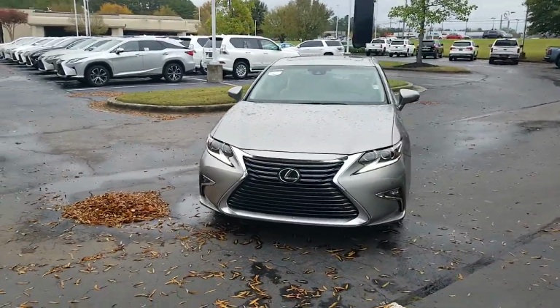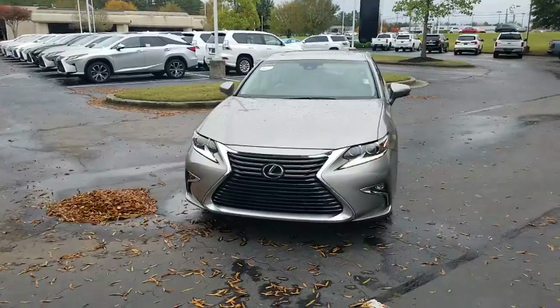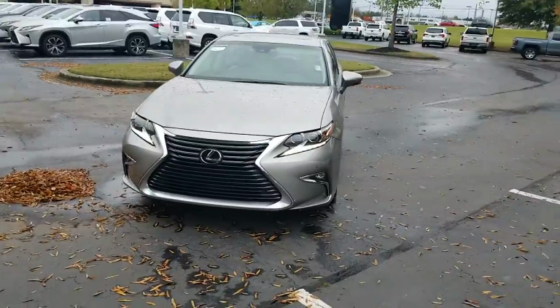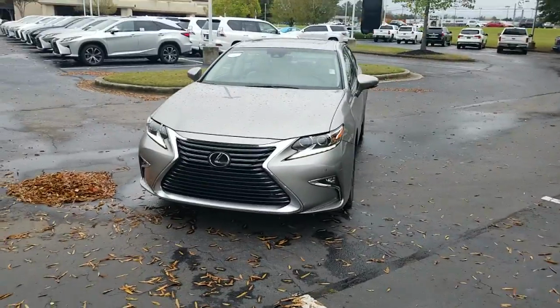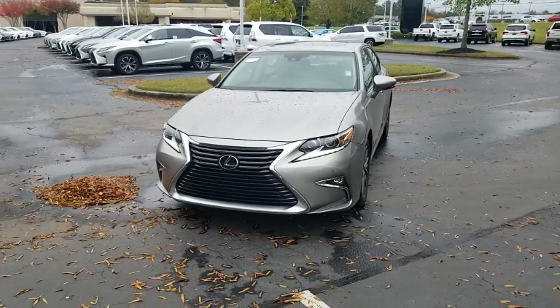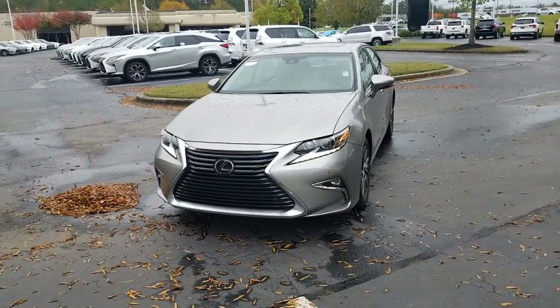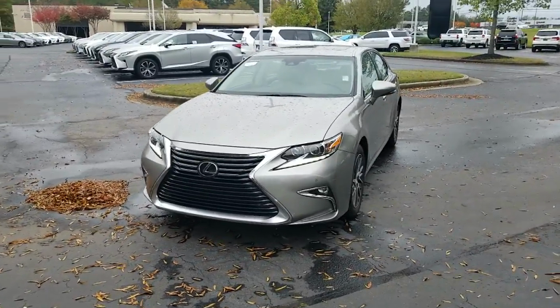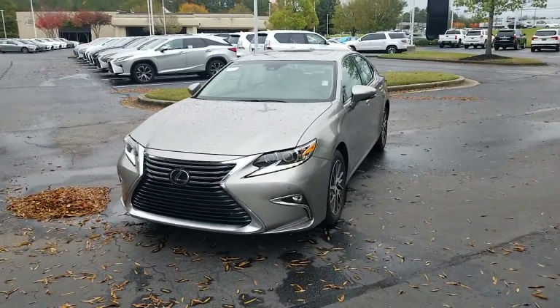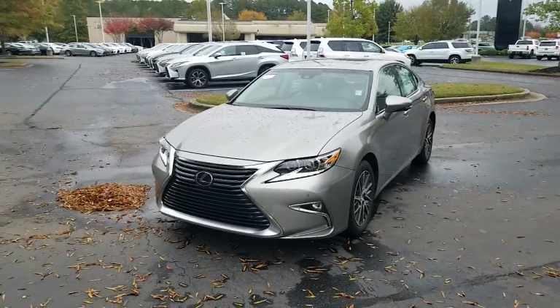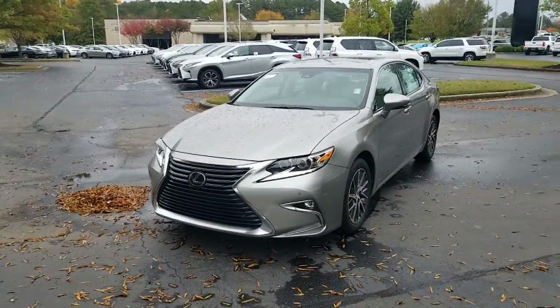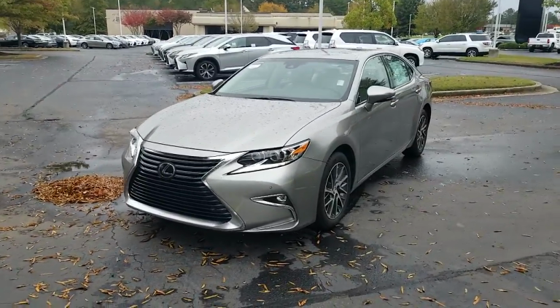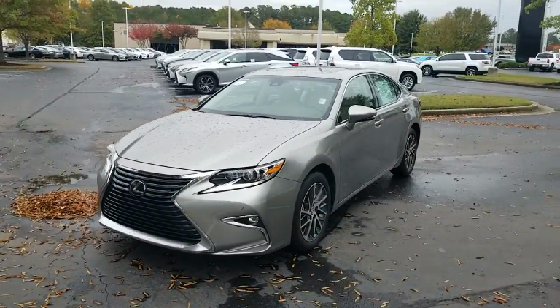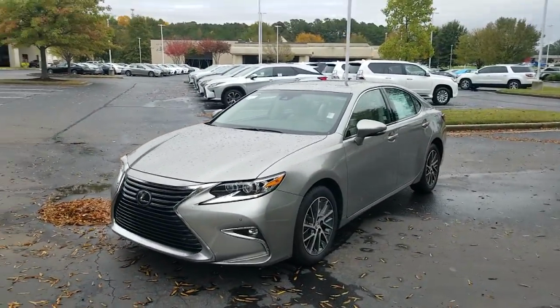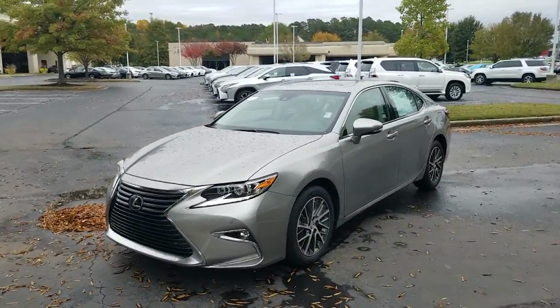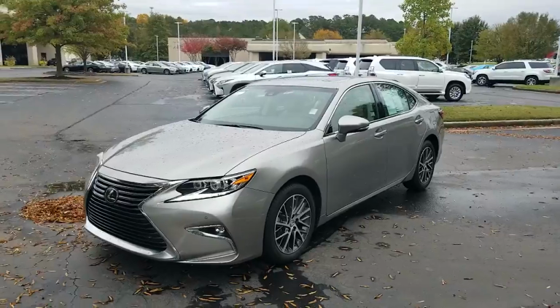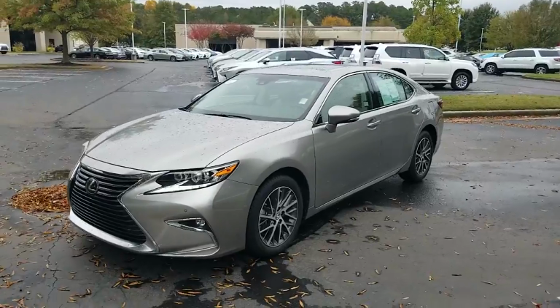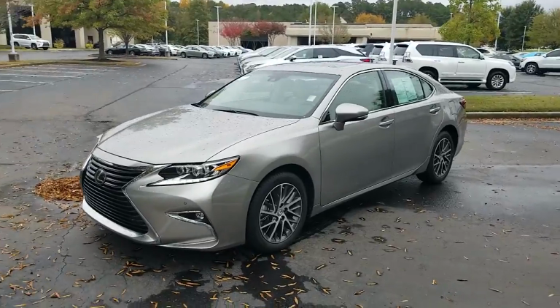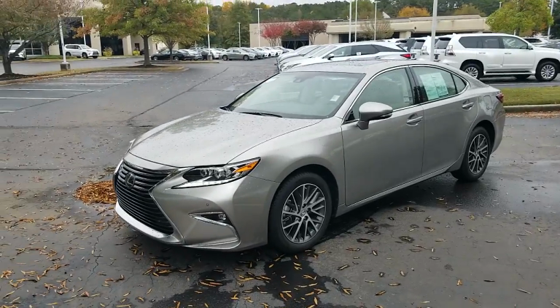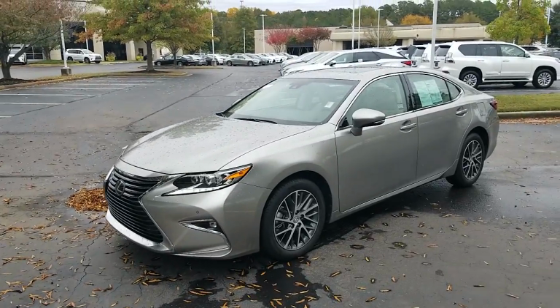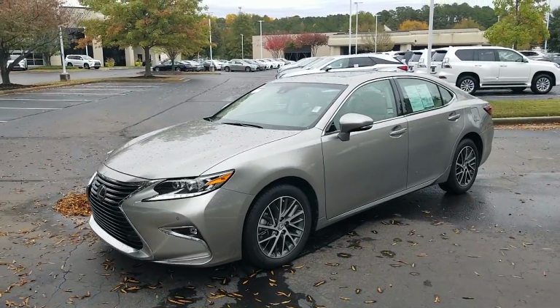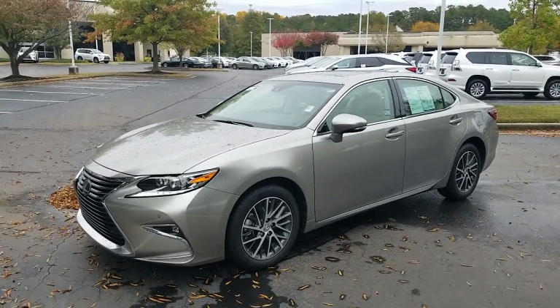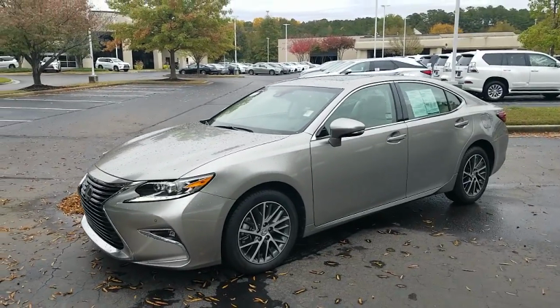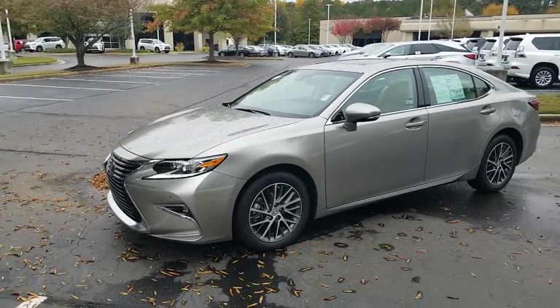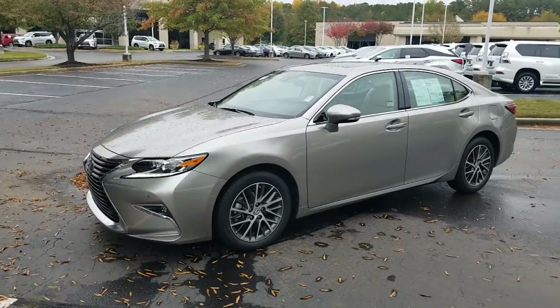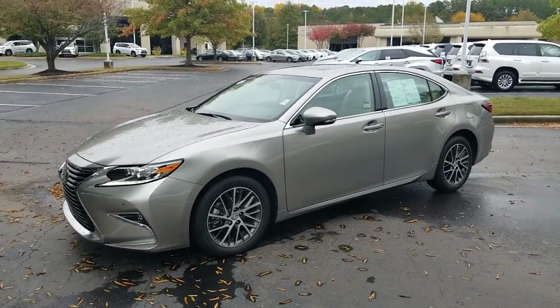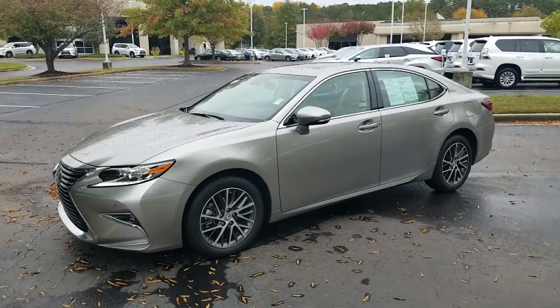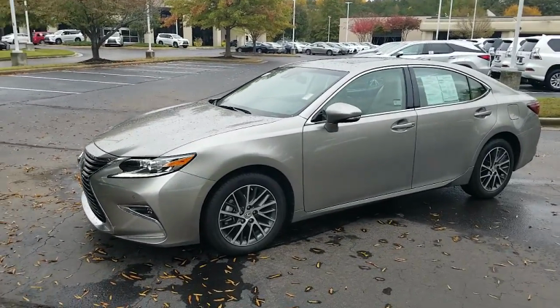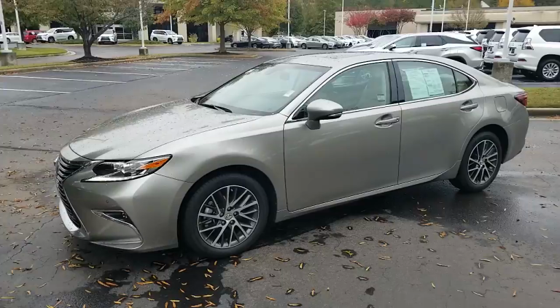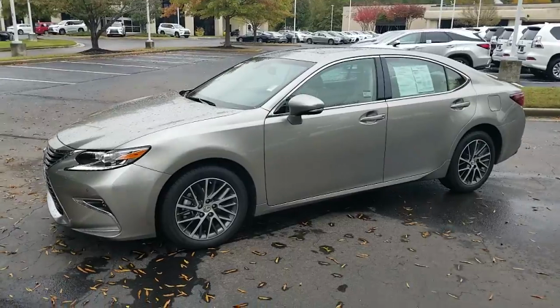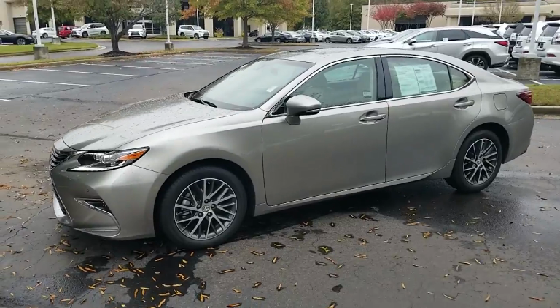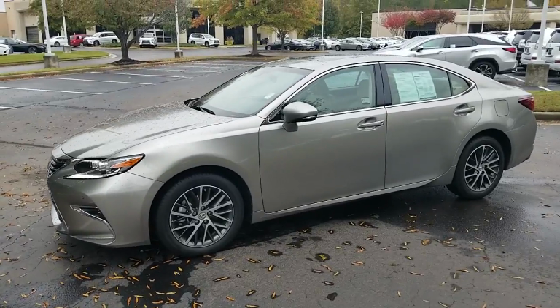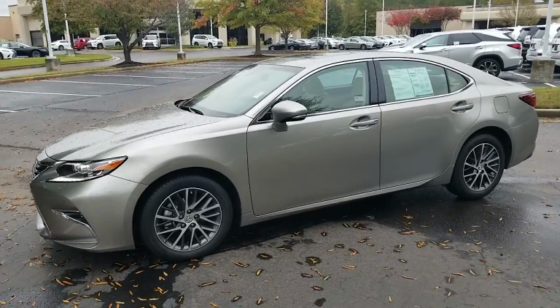With it being certified, once you bring your vehicle into service and we have to have your vehicle for more than two hours, you will get a vehicle just like this.